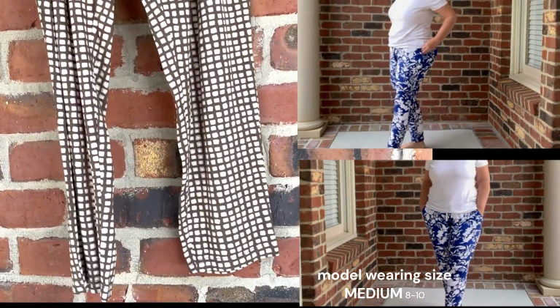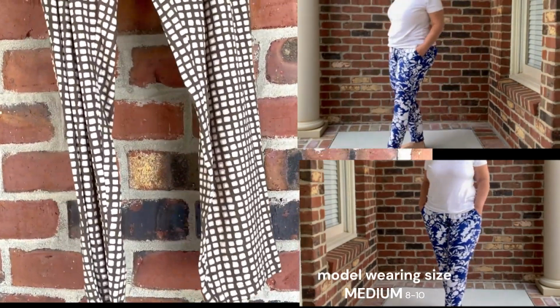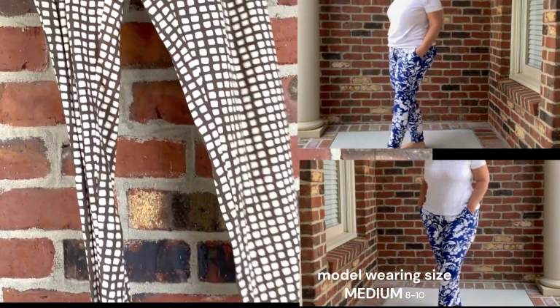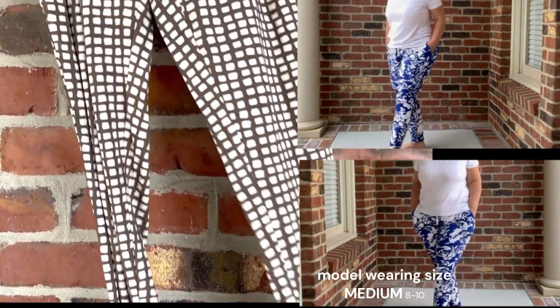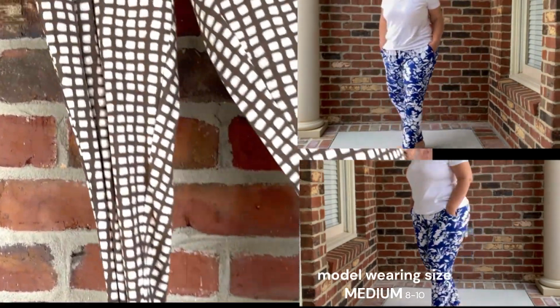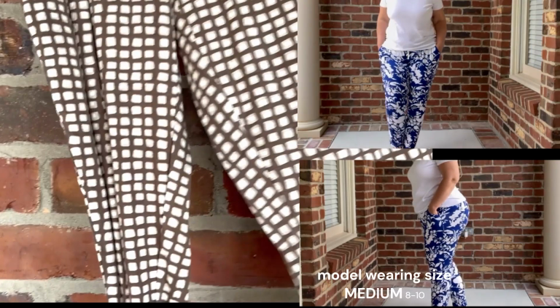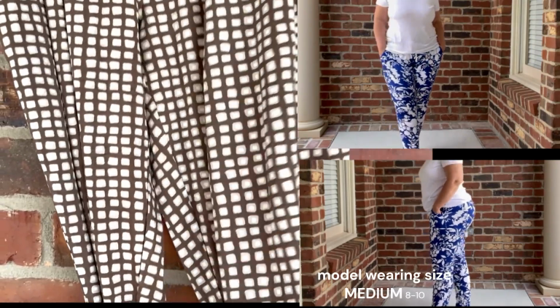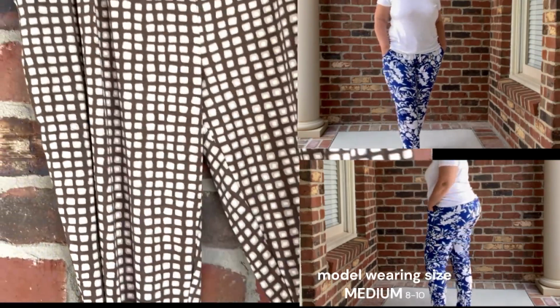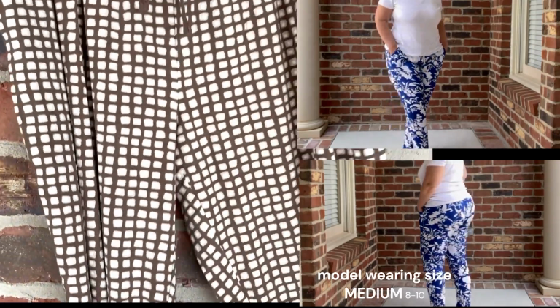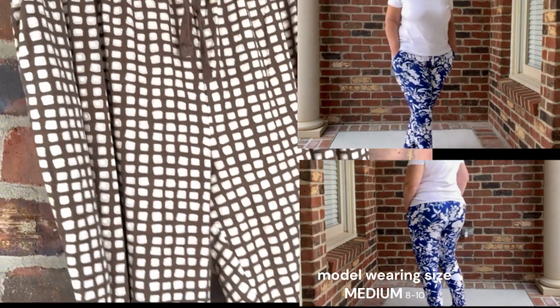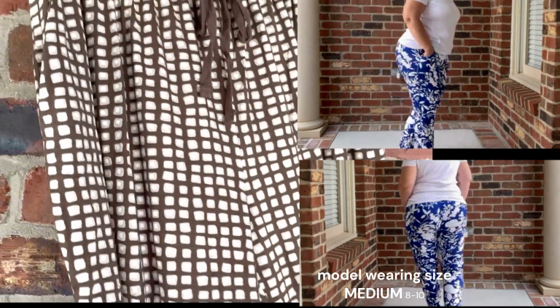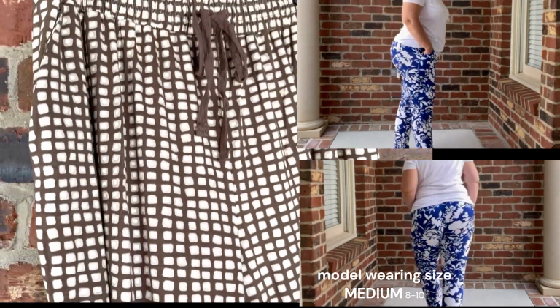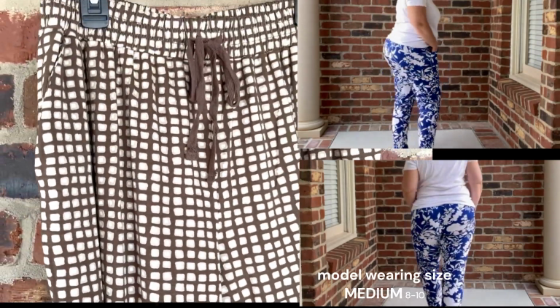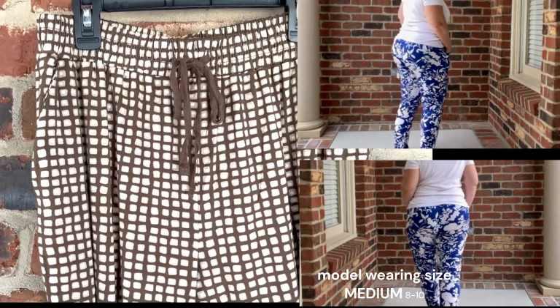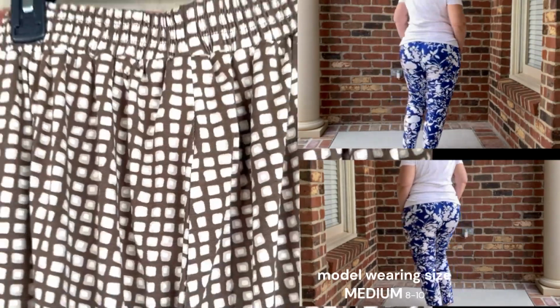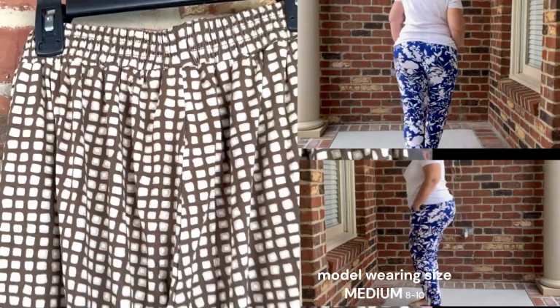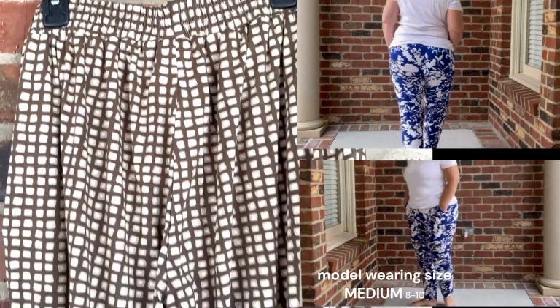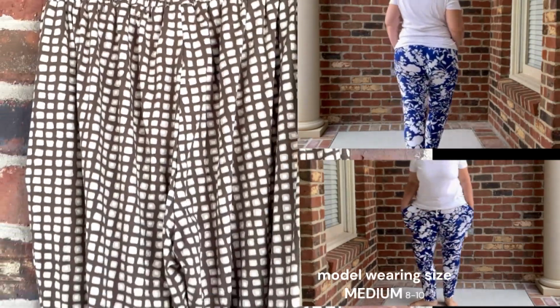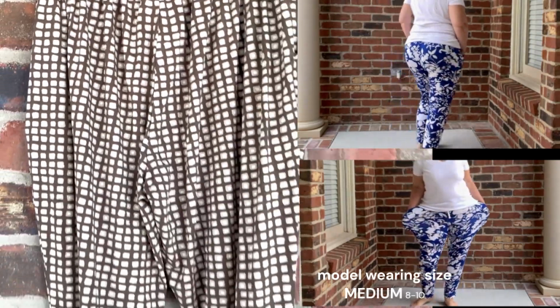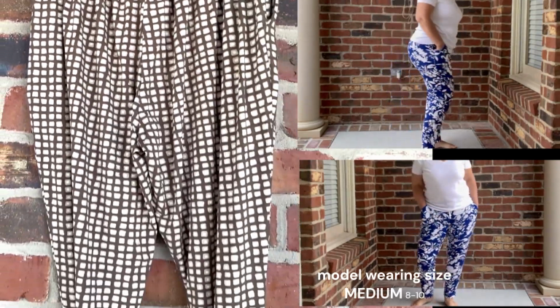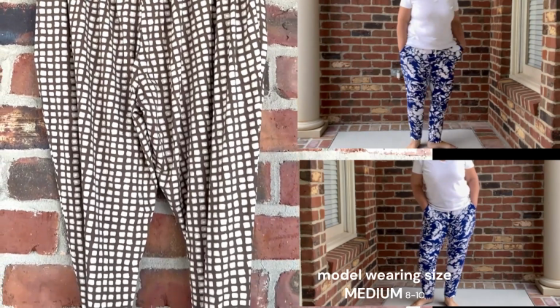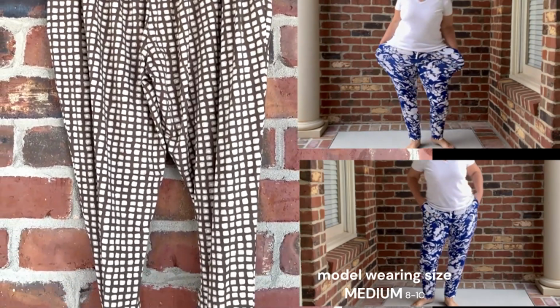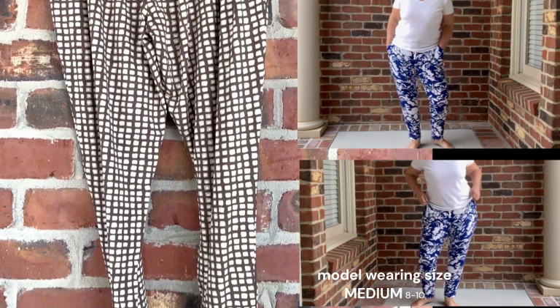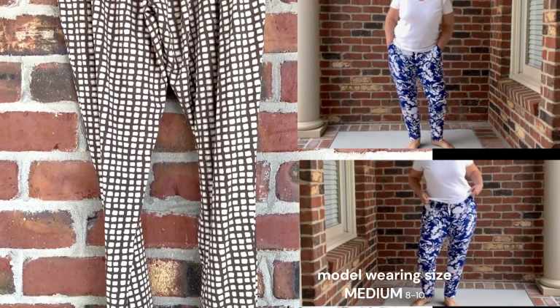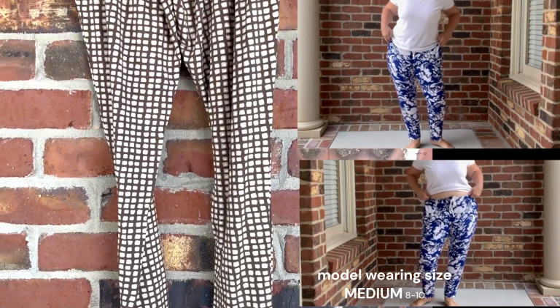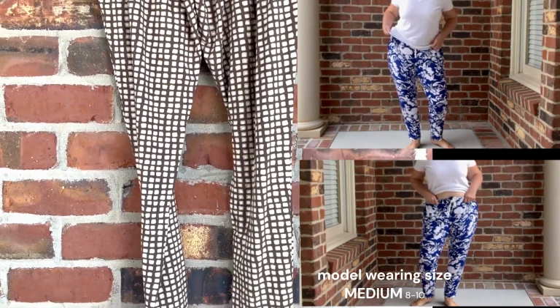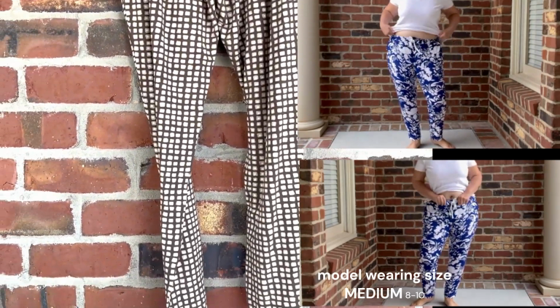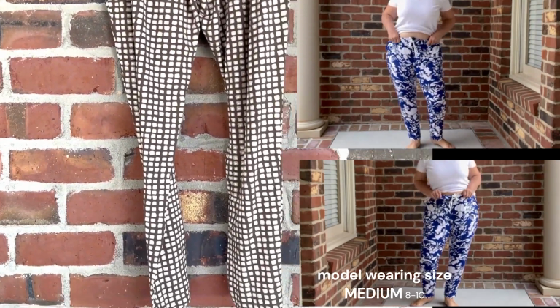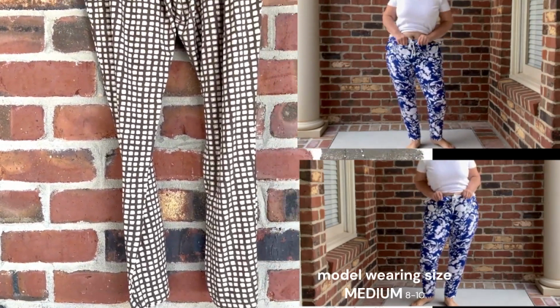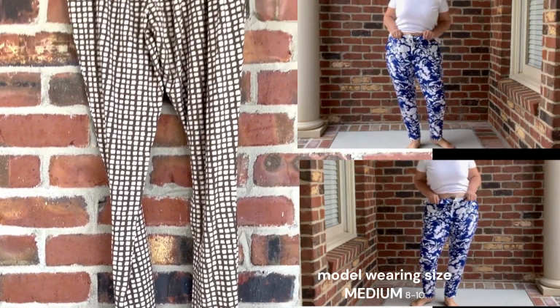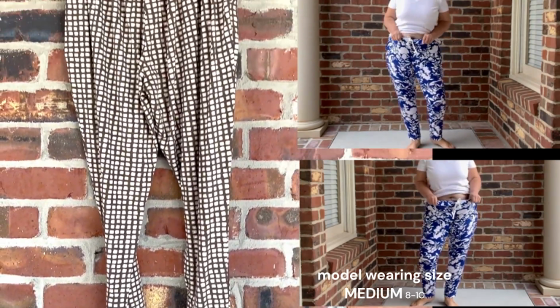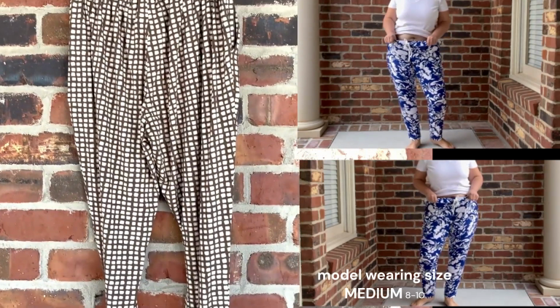So stock up now with these because they are flying out. And again, thanks for checking out the Rayon Jersey Skimmer Leggings by Hue. And as always, happy shopping.